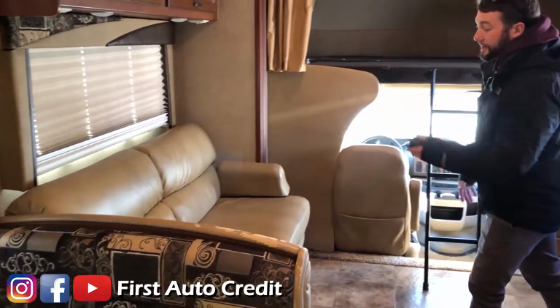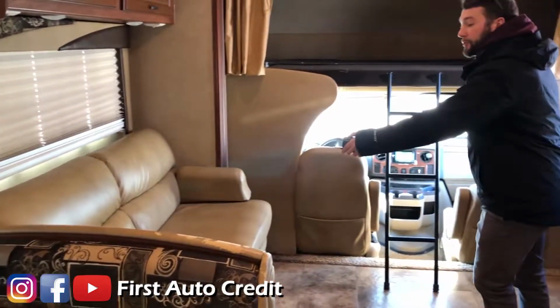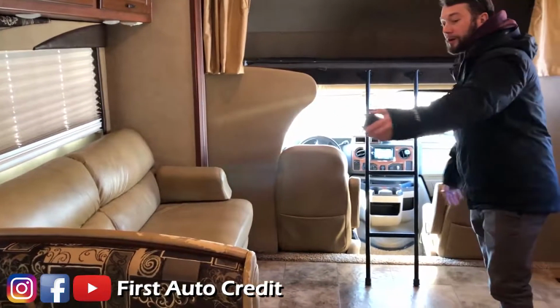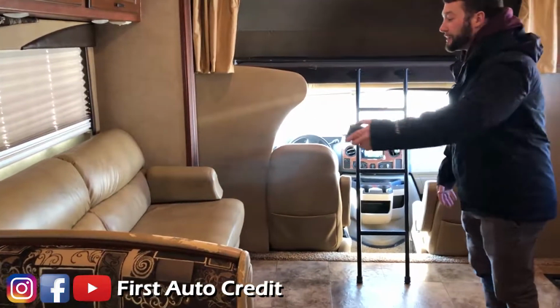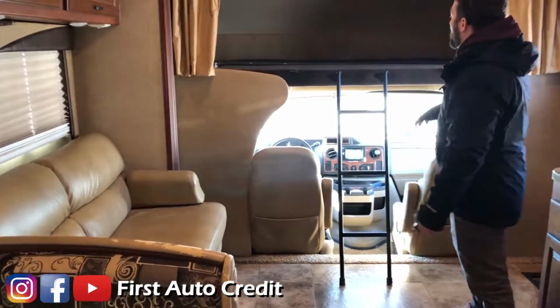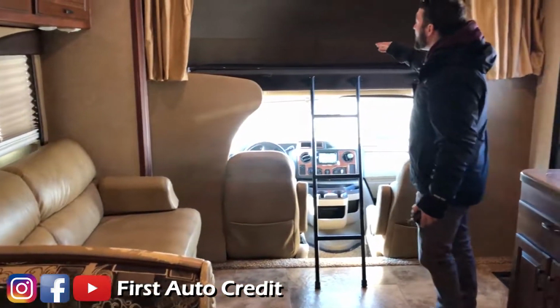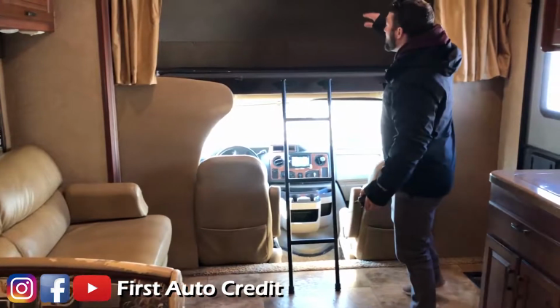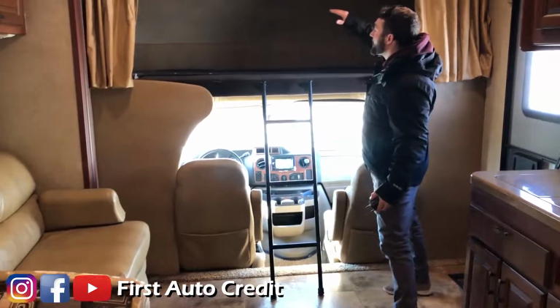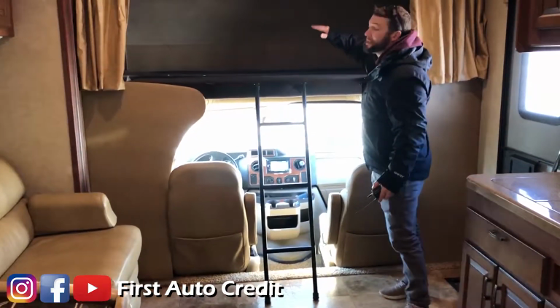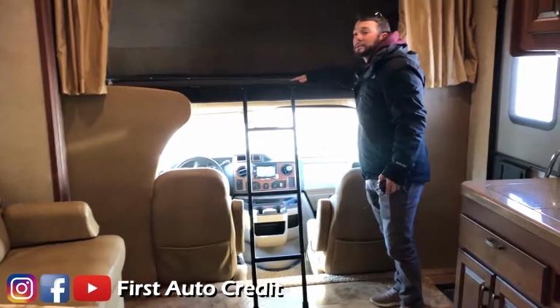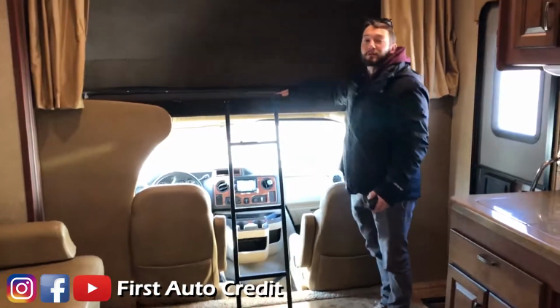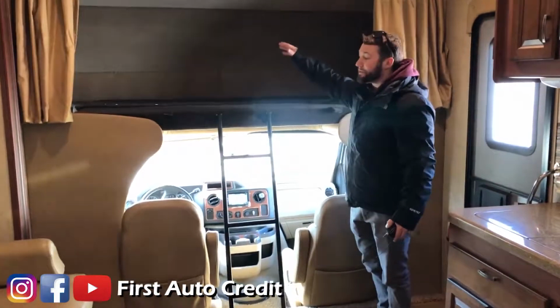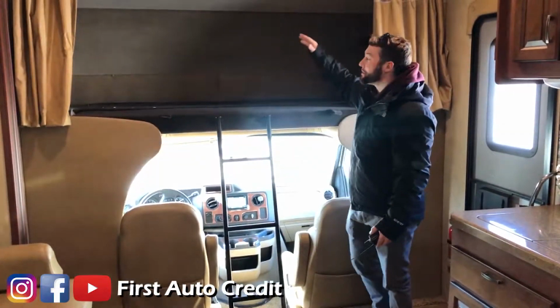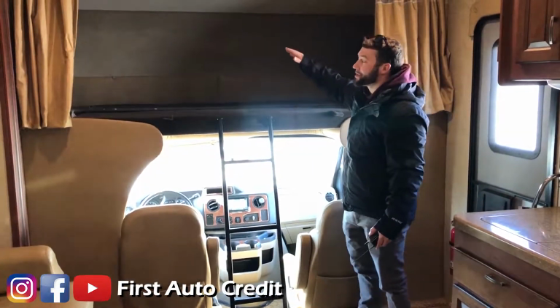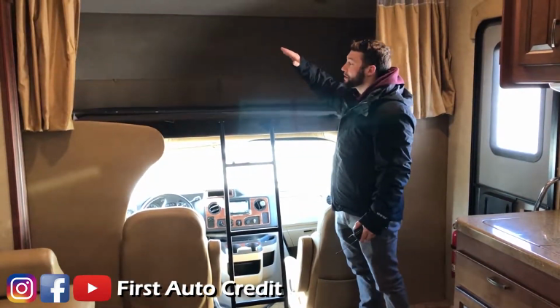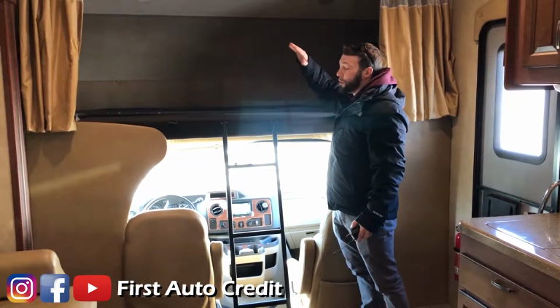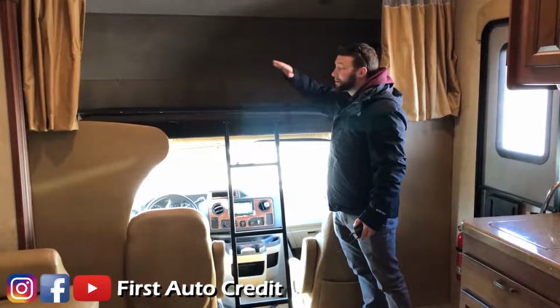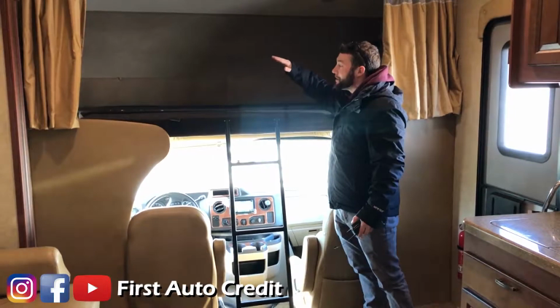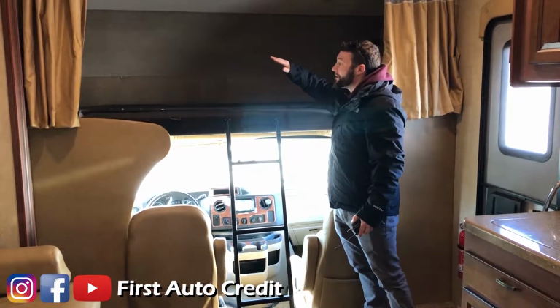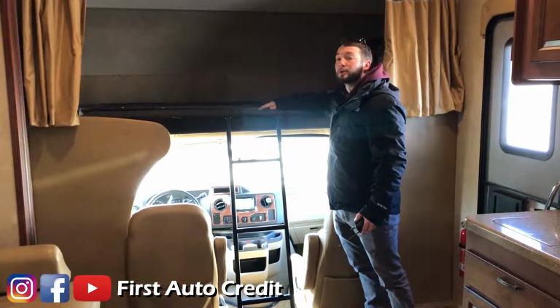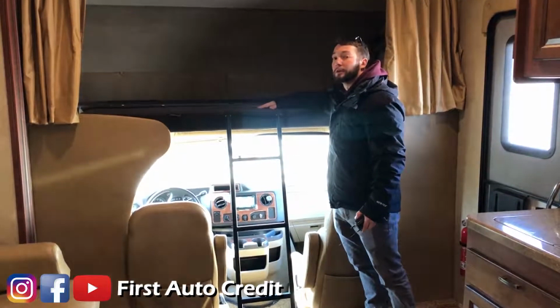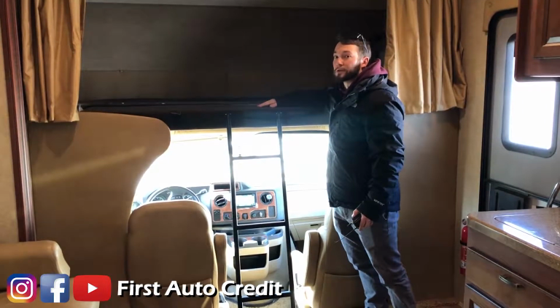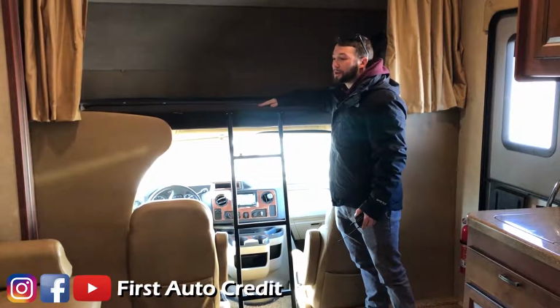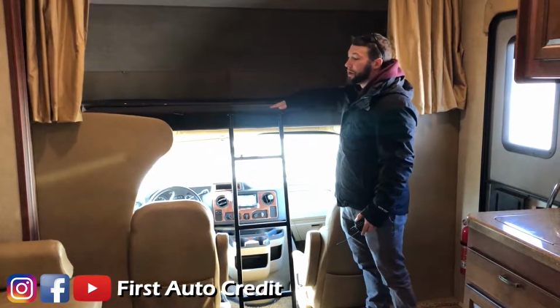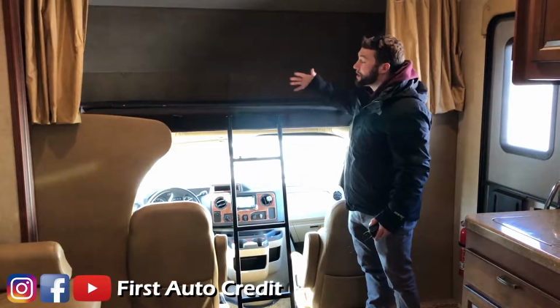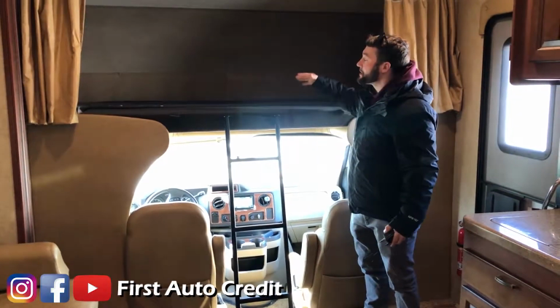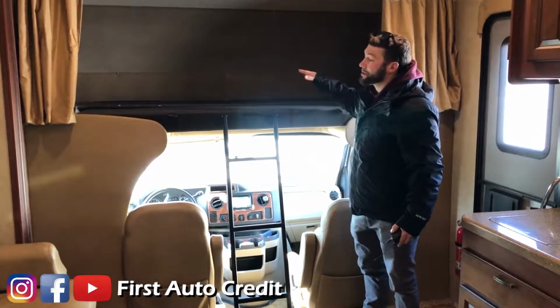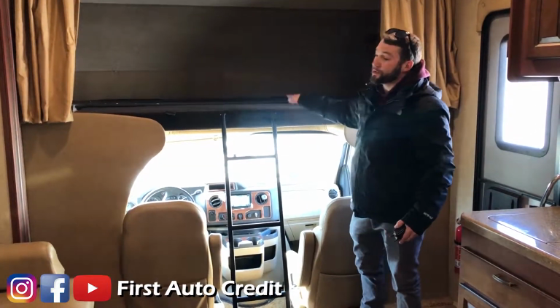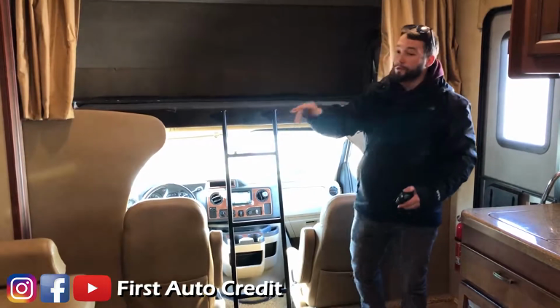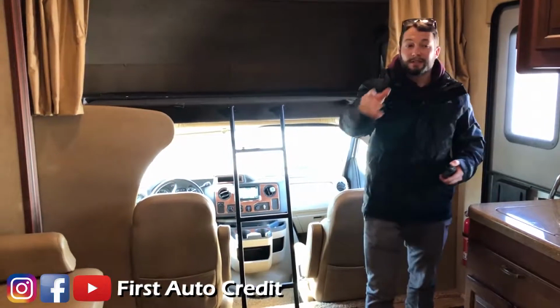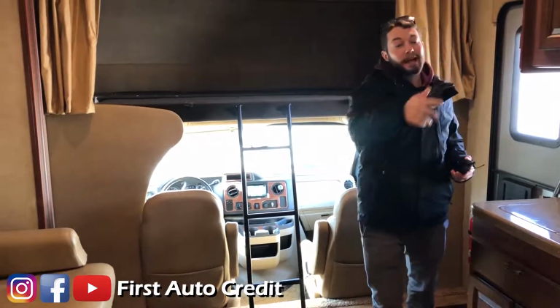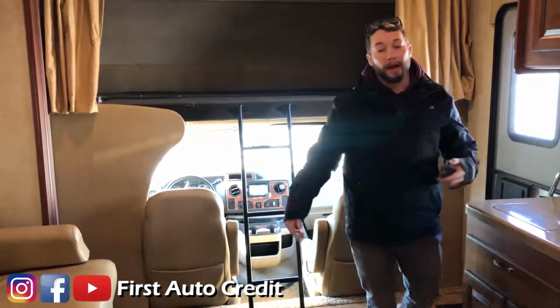Both the couch and table fold out into beds. Another feature I really like is that without the TV mounted up front, you have a whole other bunk and room for sleeping. So potentially this thing could sleep two, four, six, and eight in the back.